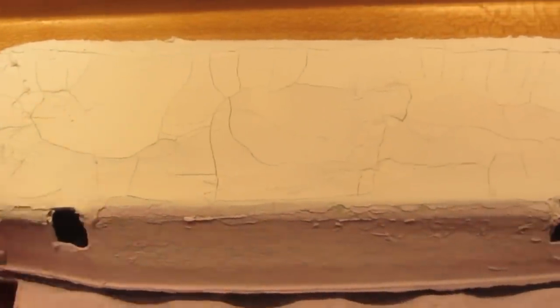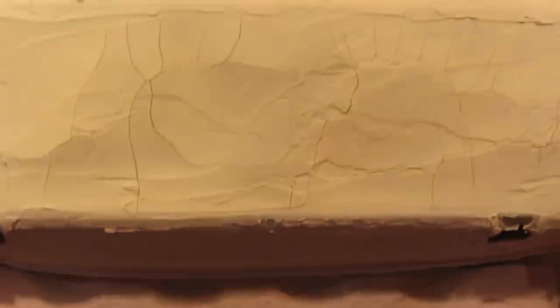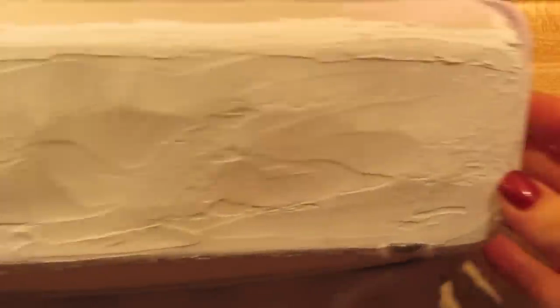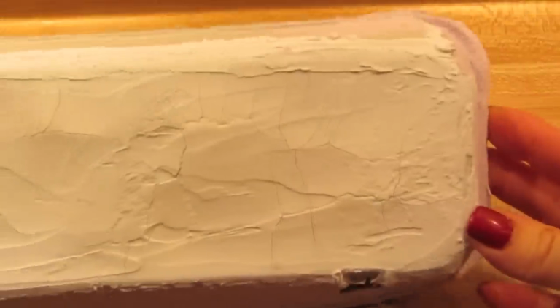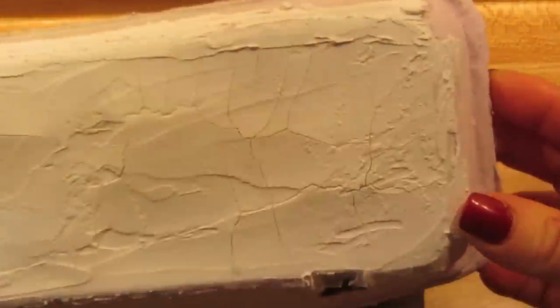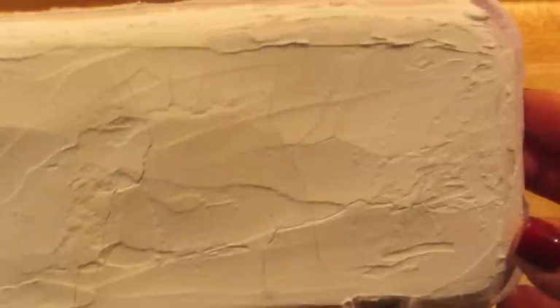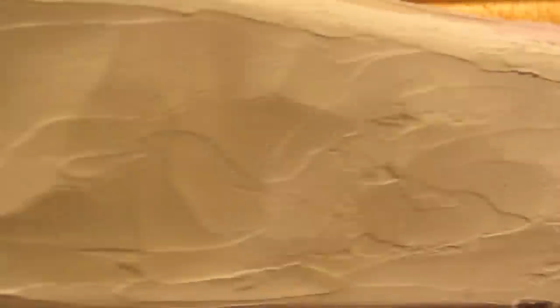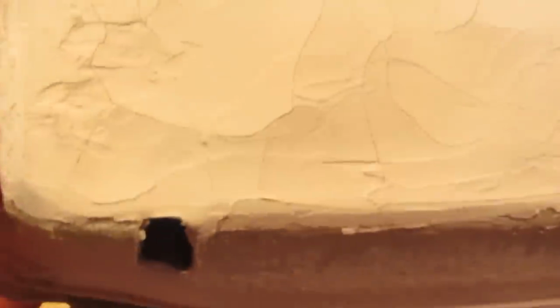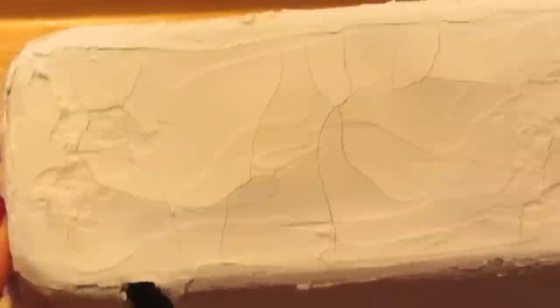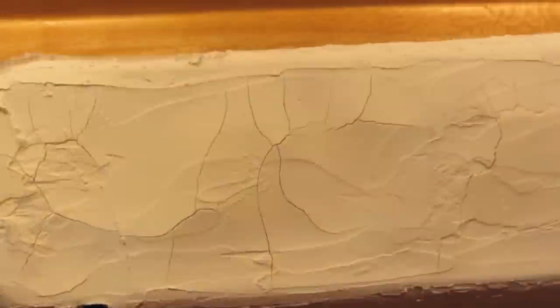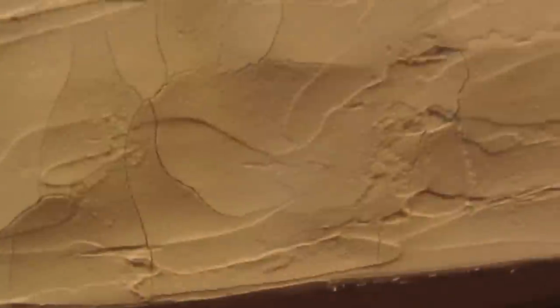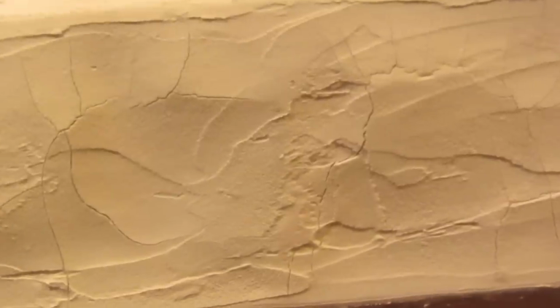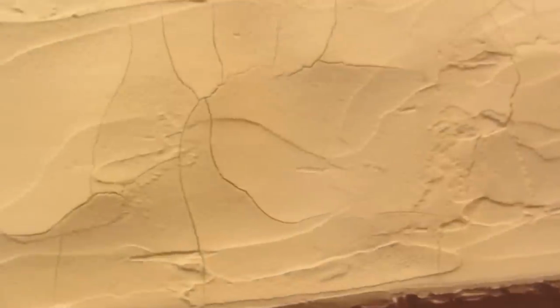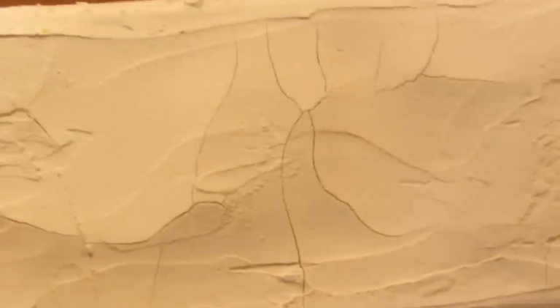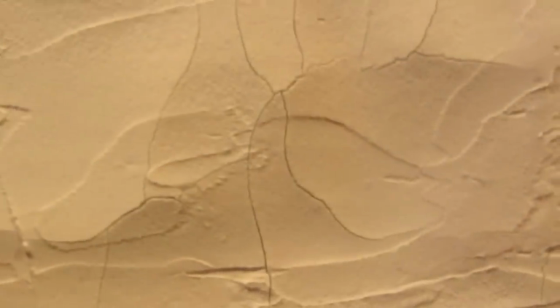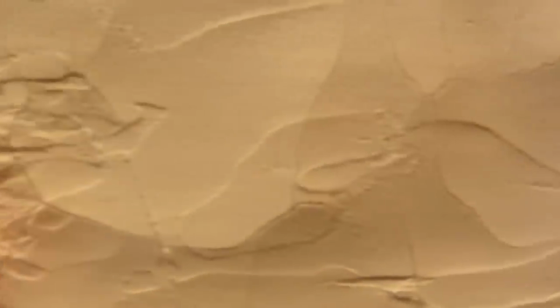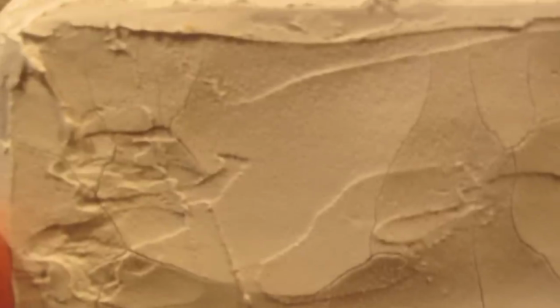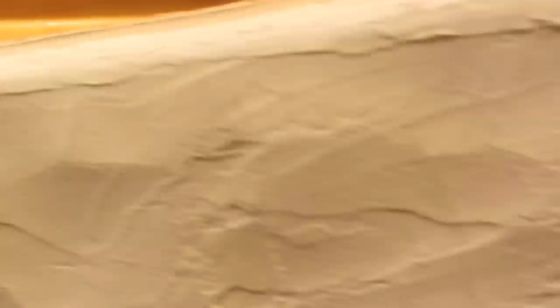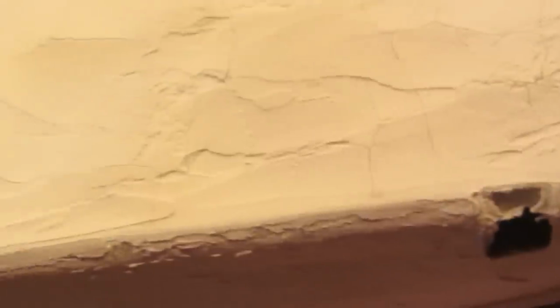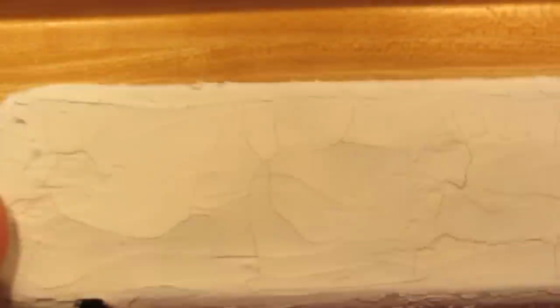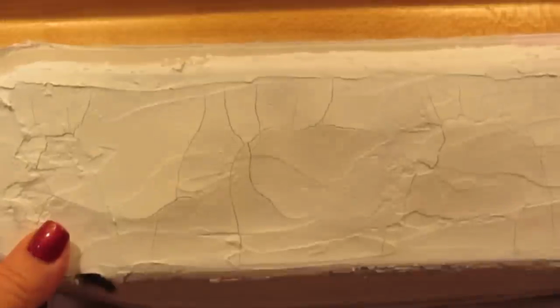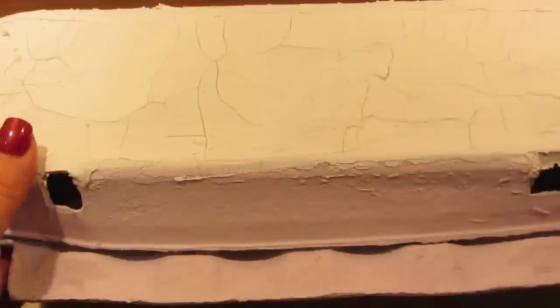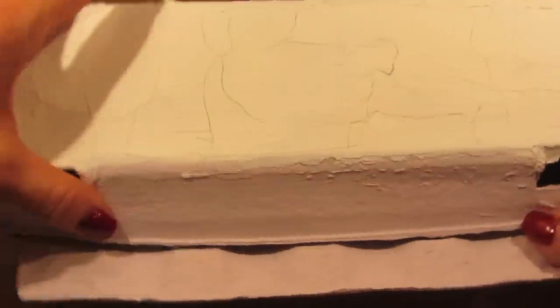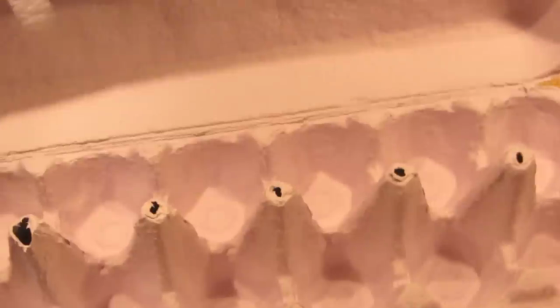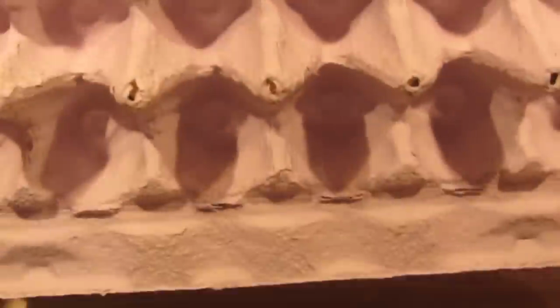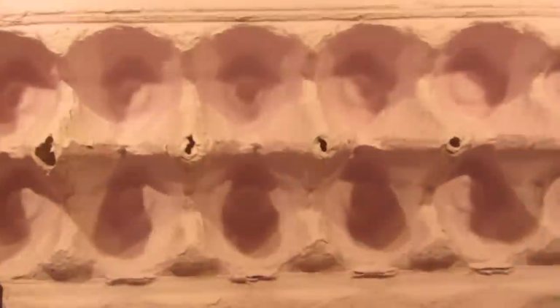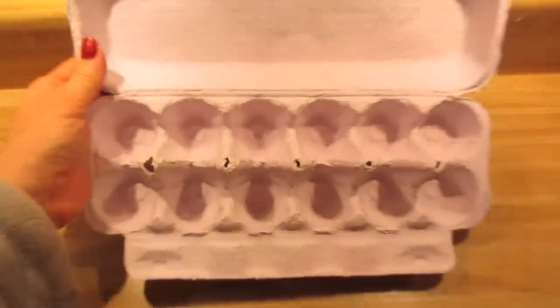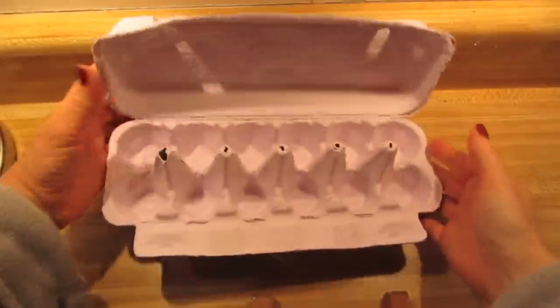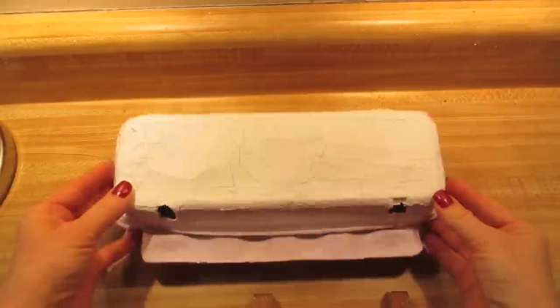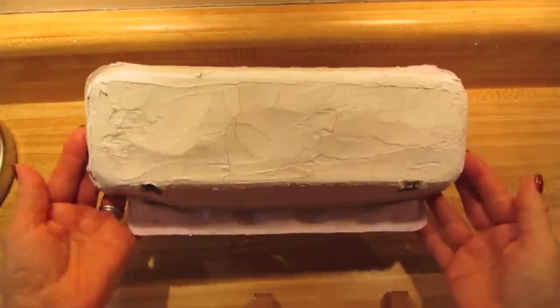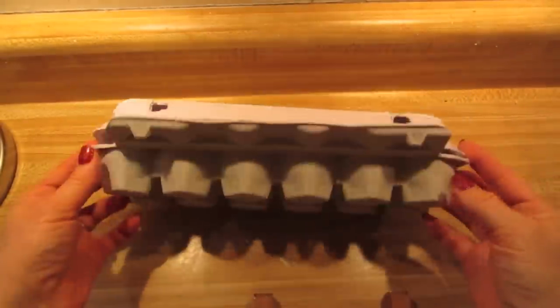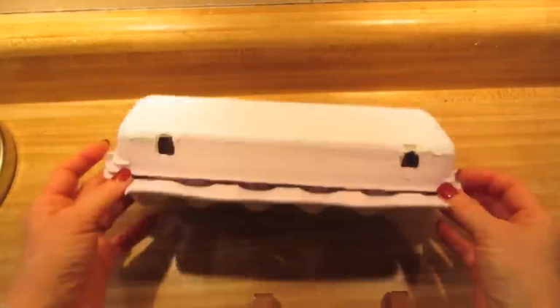Now that the crackle paste is dry, you can see how it broke — or how it's supposed to crackle. I'm going to paint it with chalk paint. I've already done the inside, now I'm just going to do the rest of it.